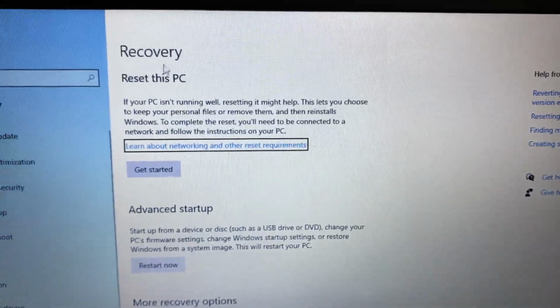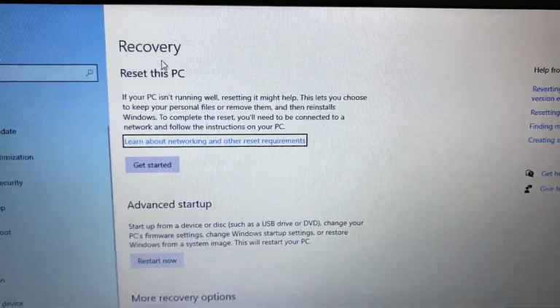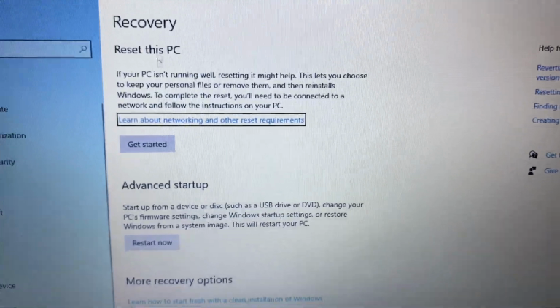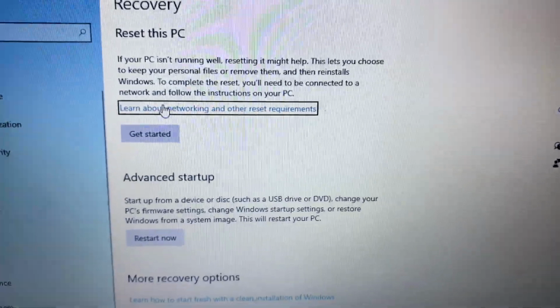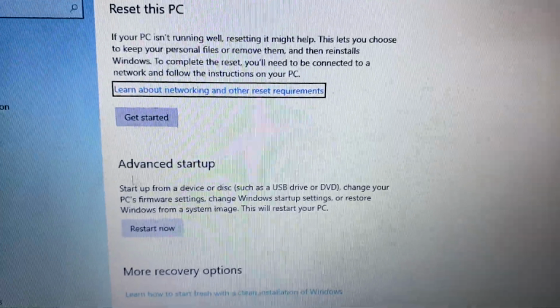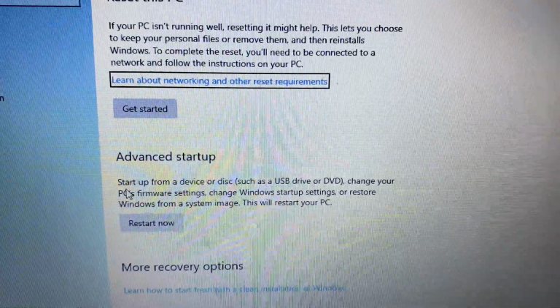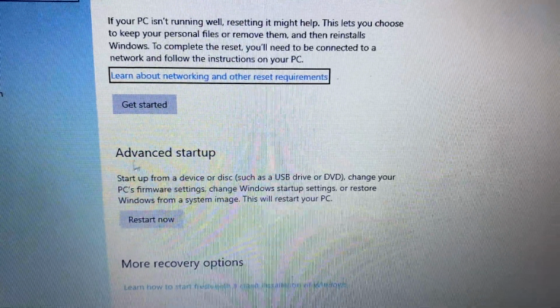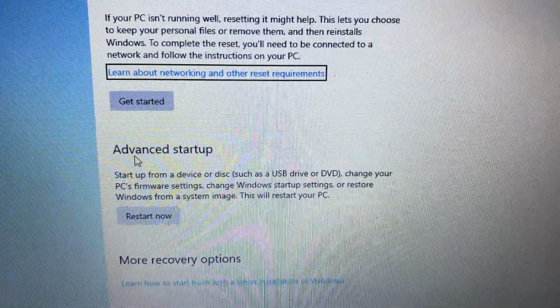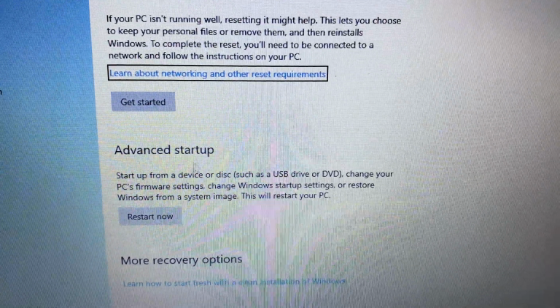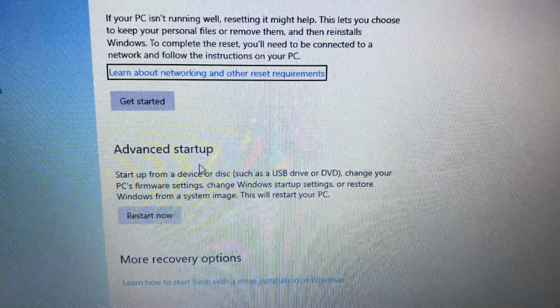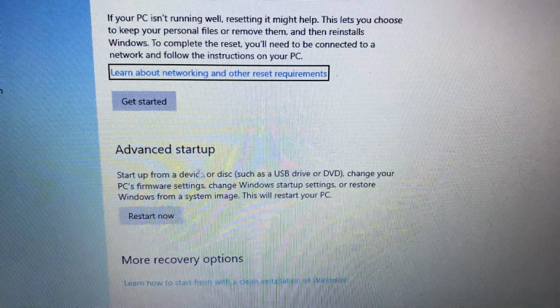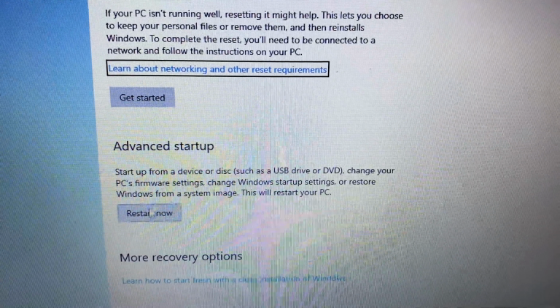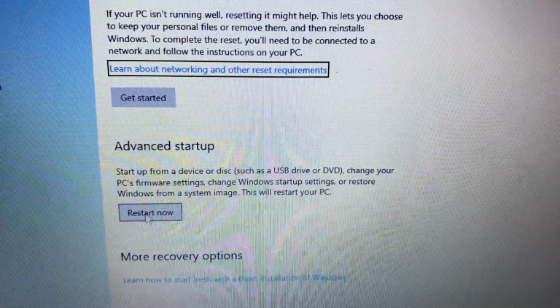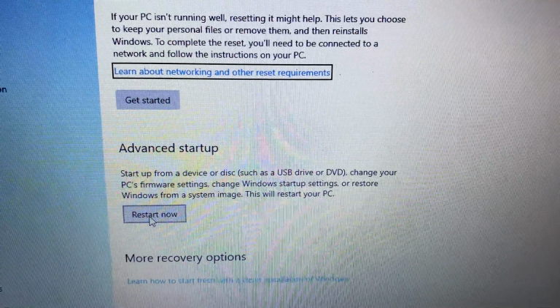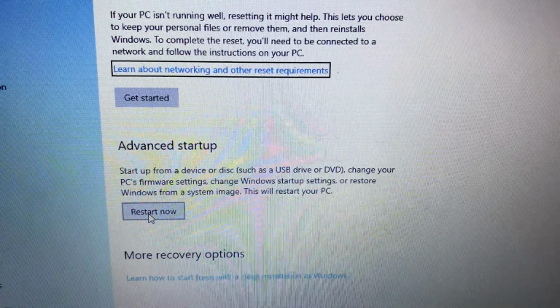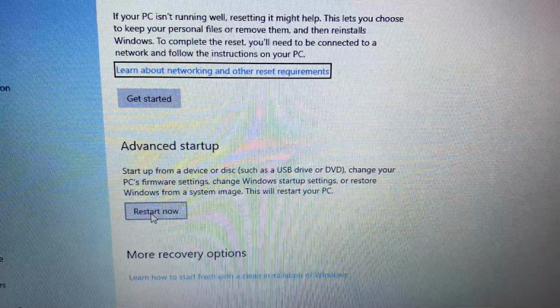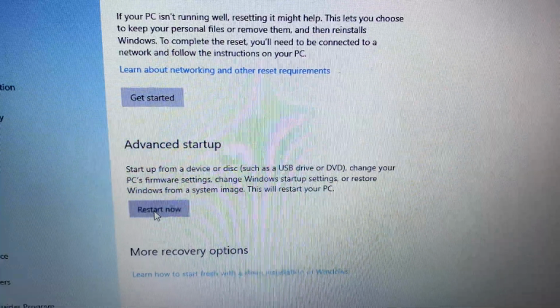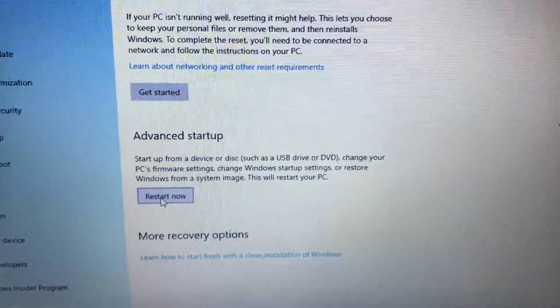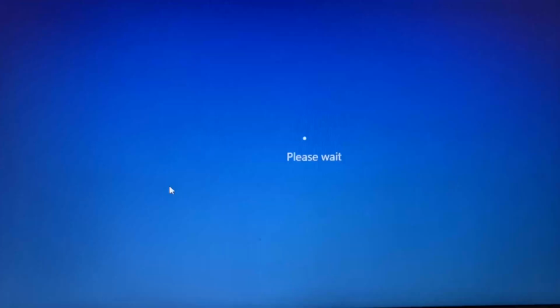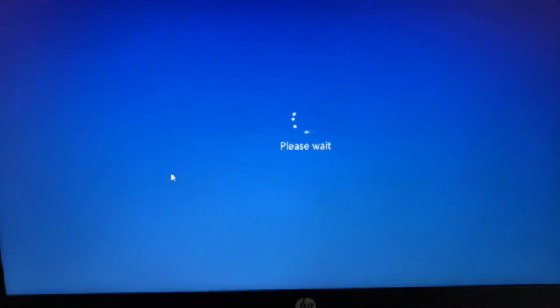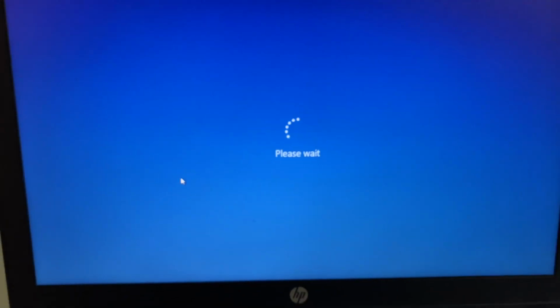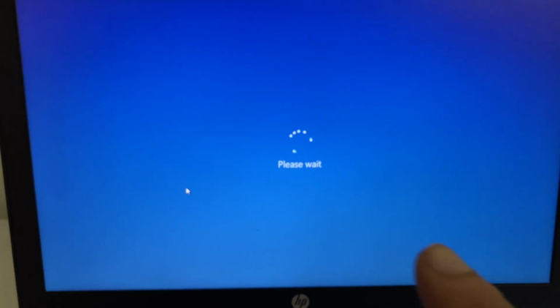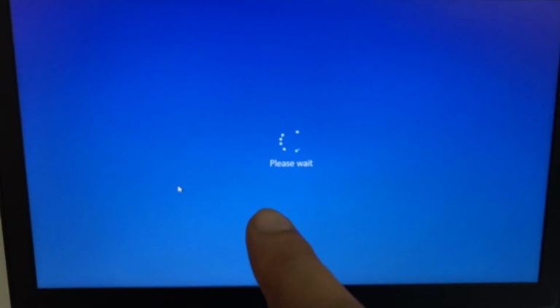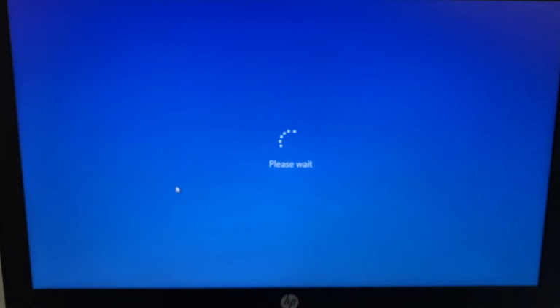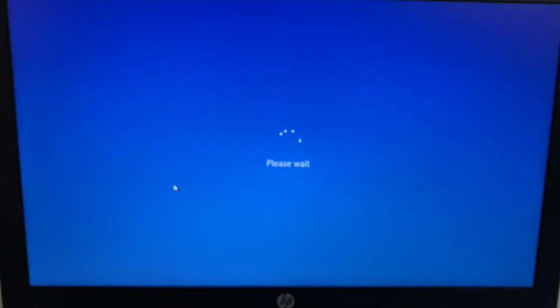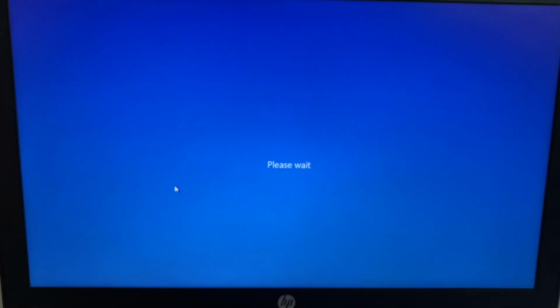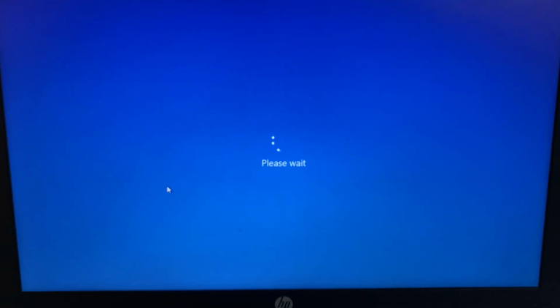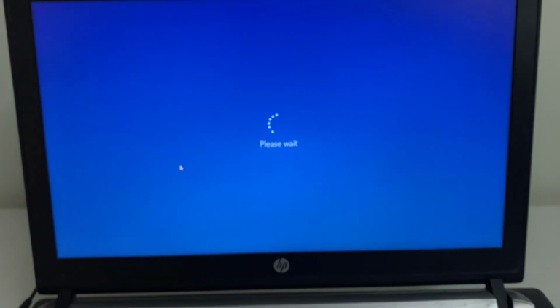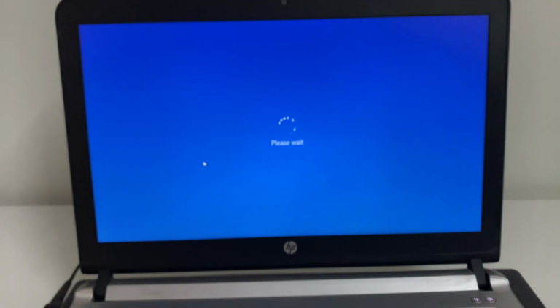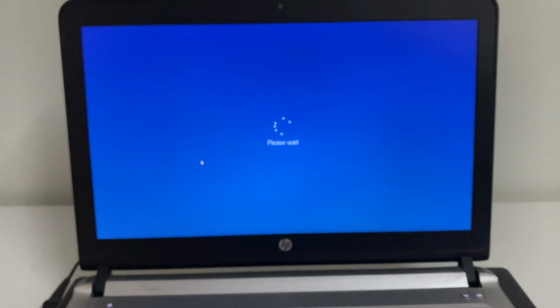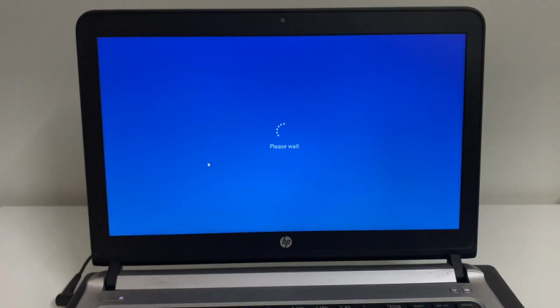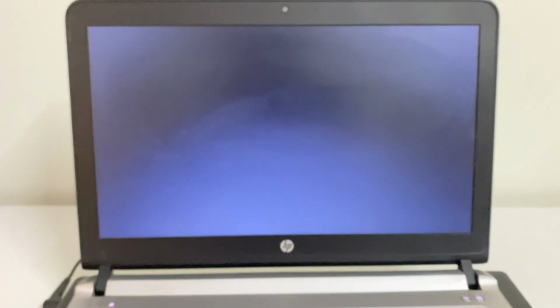Now you have to click on the 'Advanced Startup' option, then click on 'Restart Now'. This will restart your PC and open it in advanced mode.